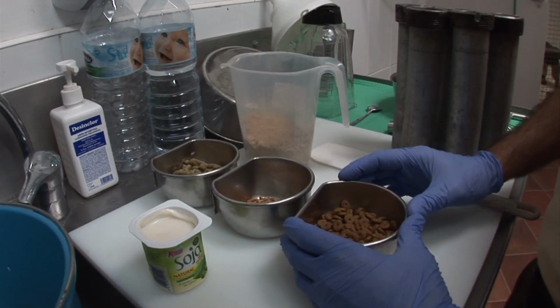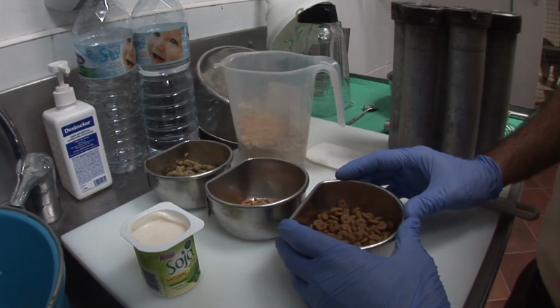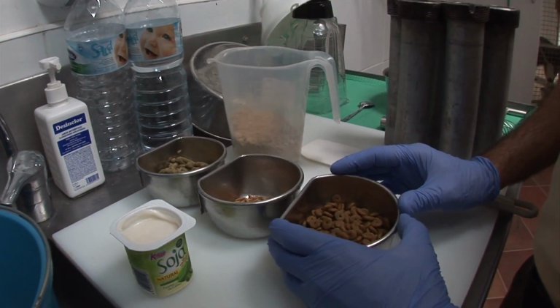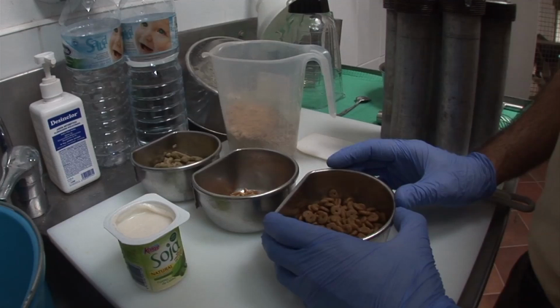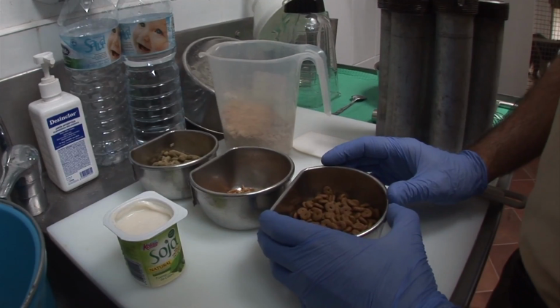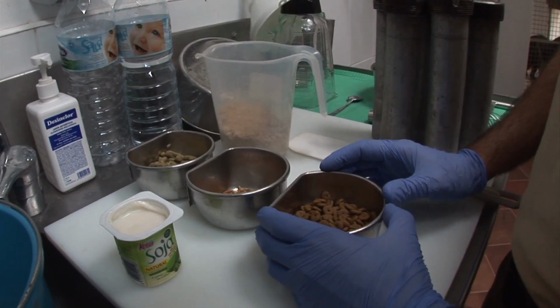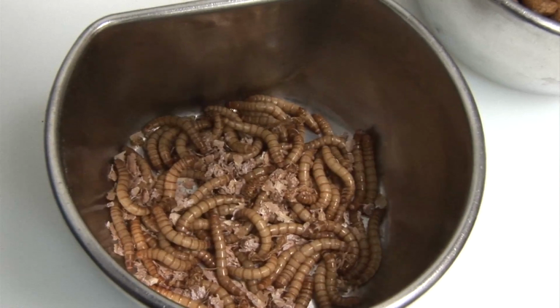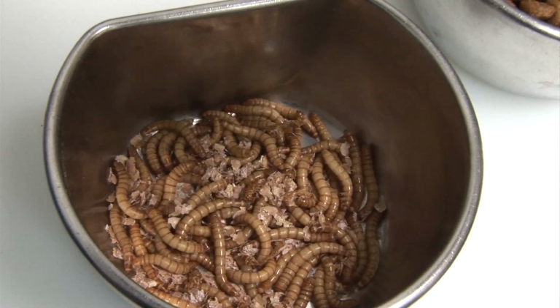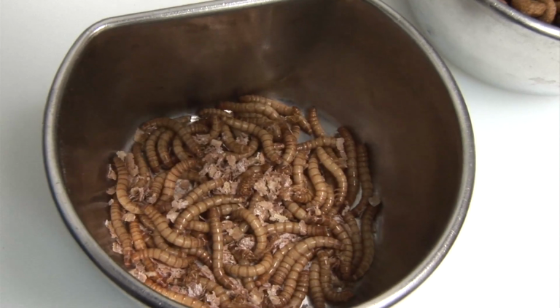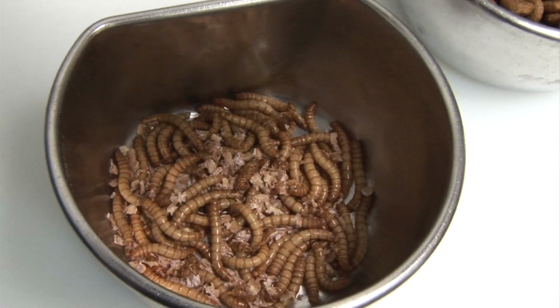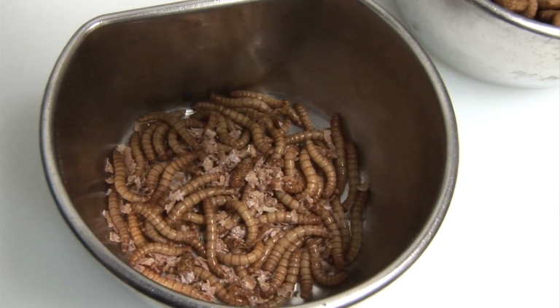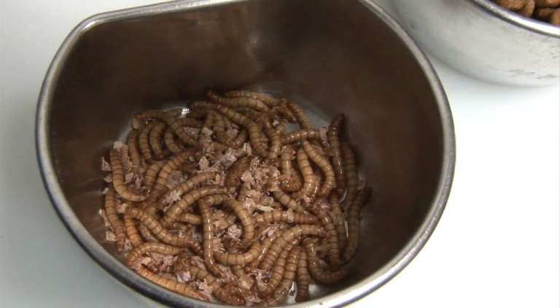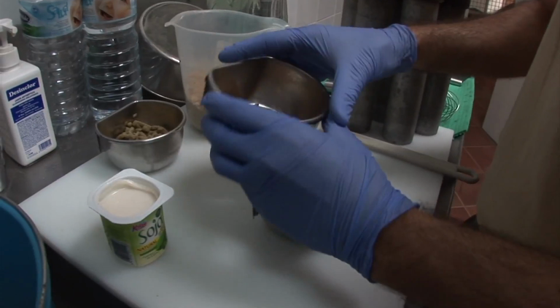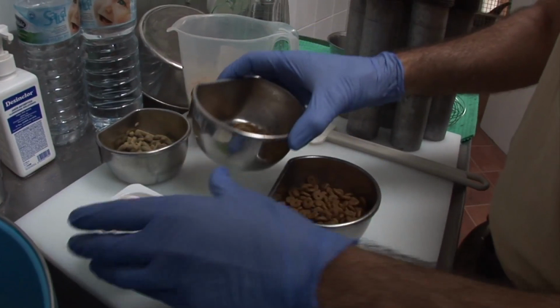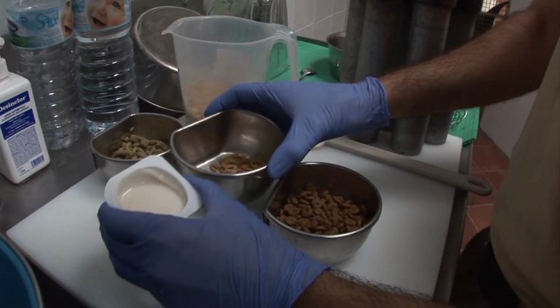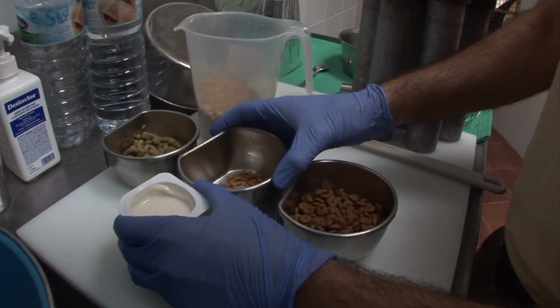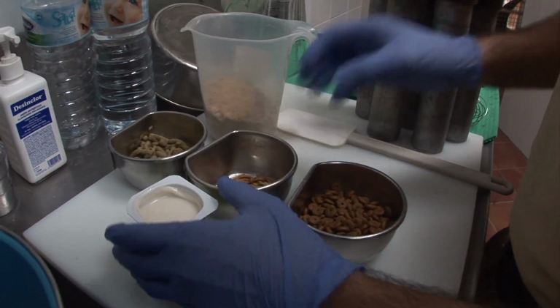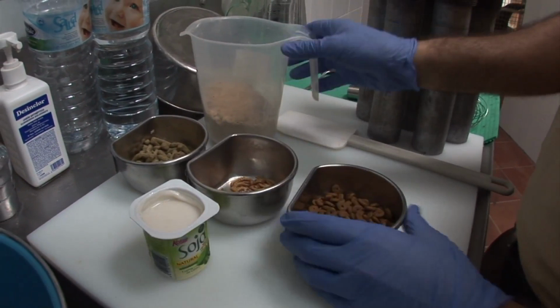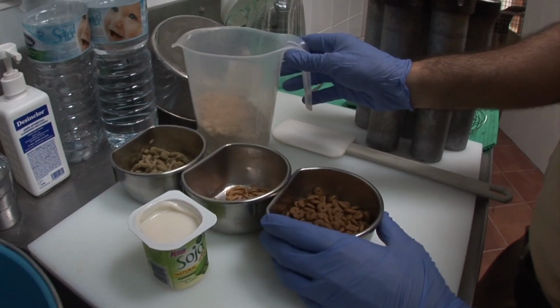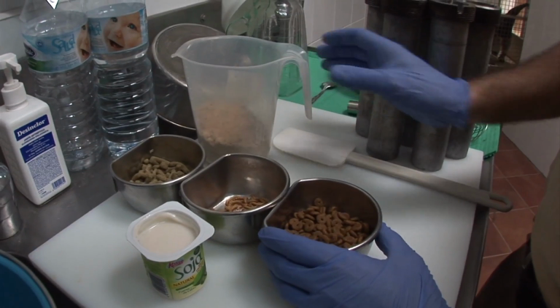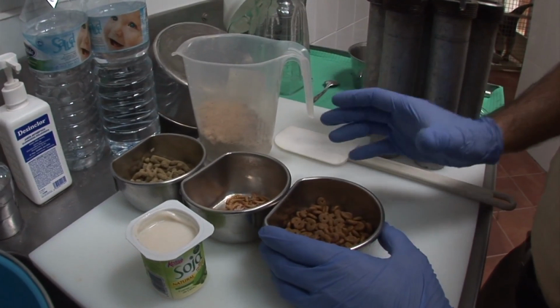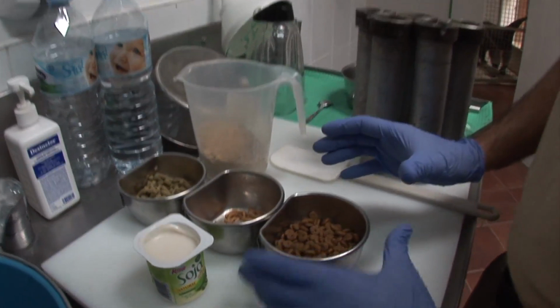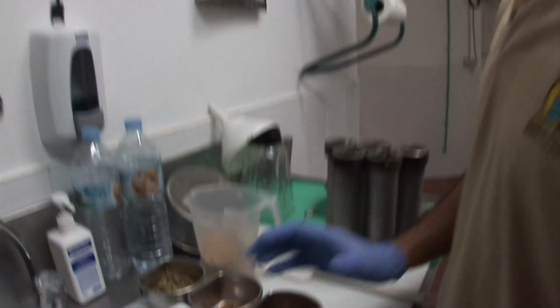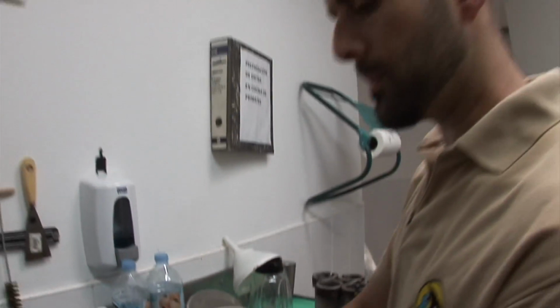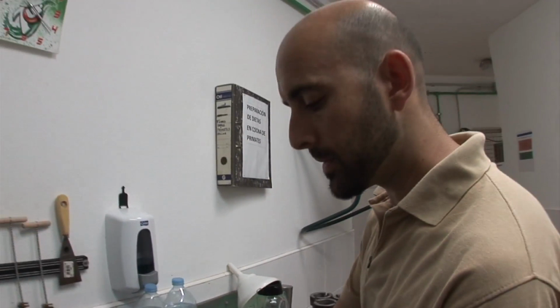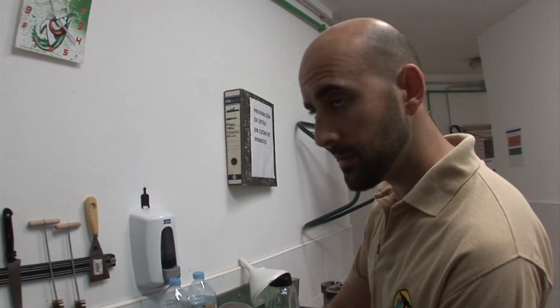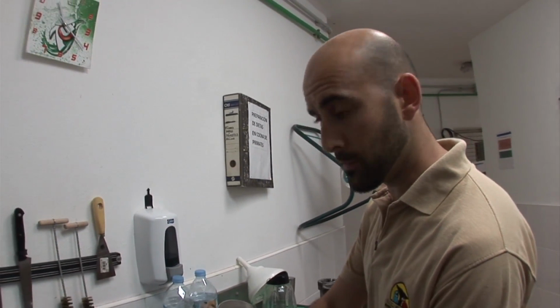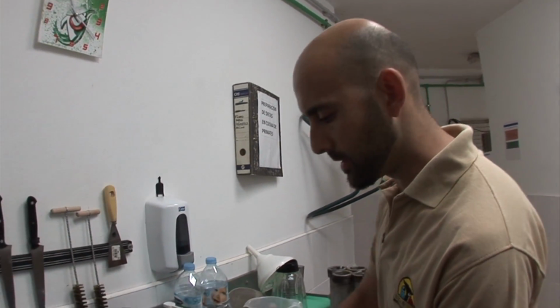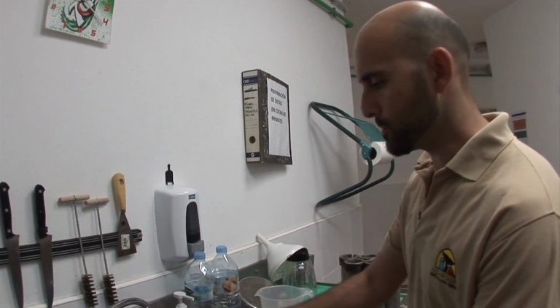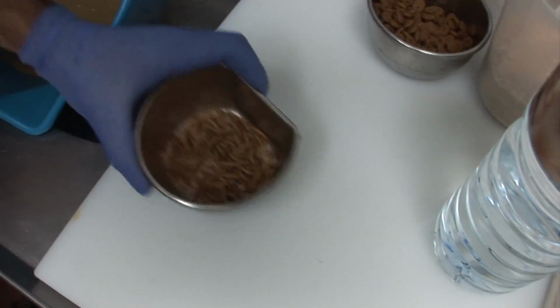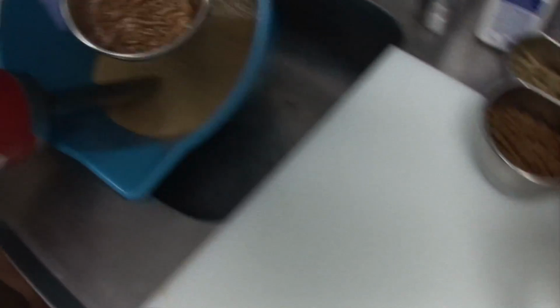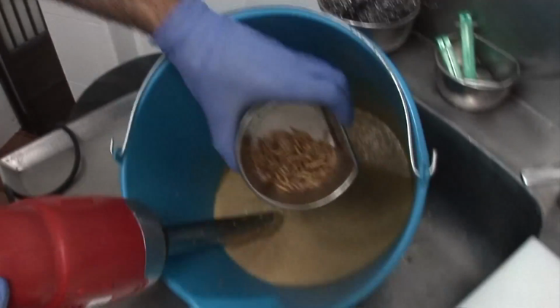Live worms — these are mealworms — and soya yoghurt. So these are all the ingredients that they eat on a daily basis. And here's the mix that we will whisk to make it thick, because that's the way they like to eat it.